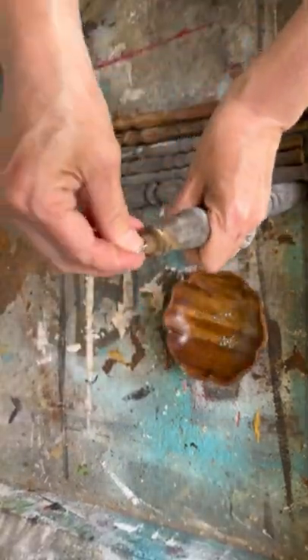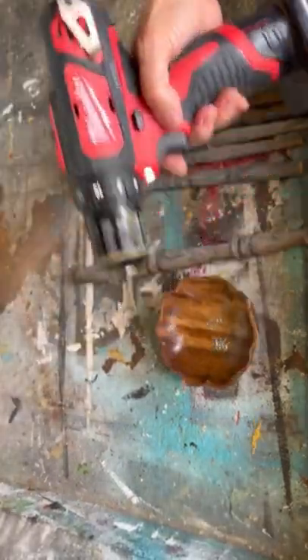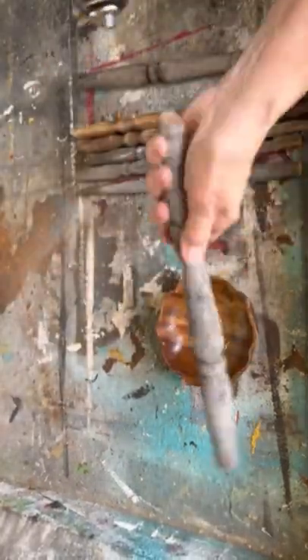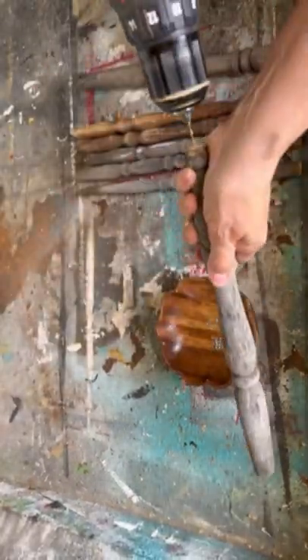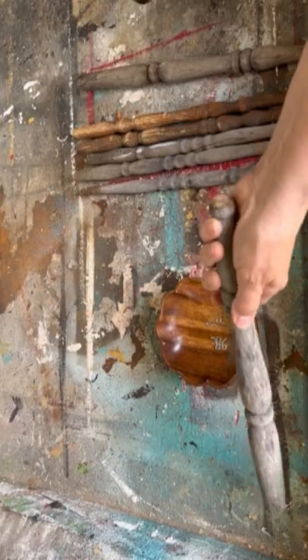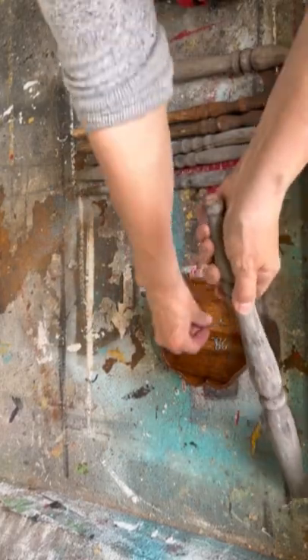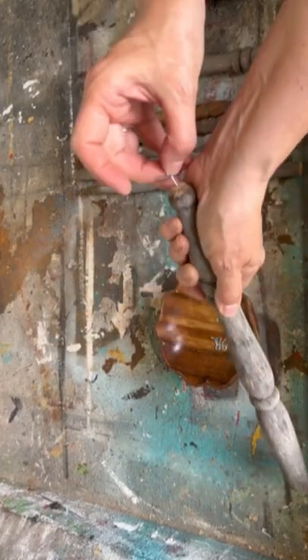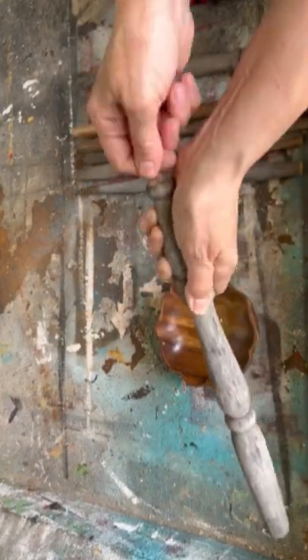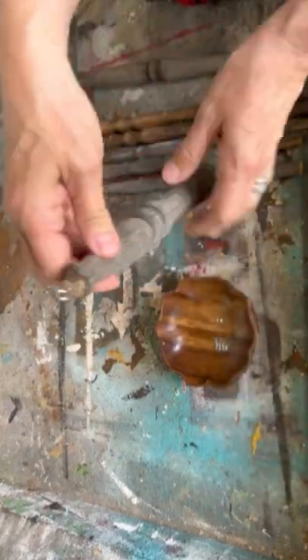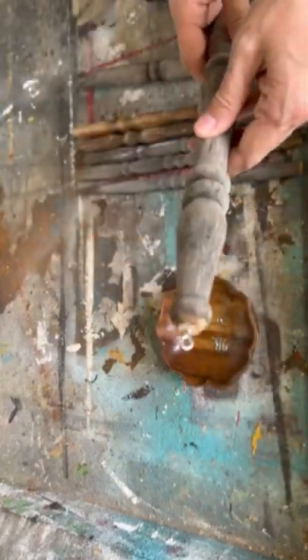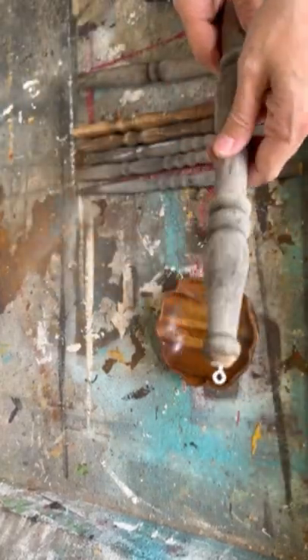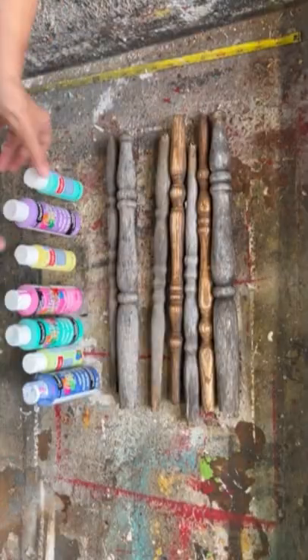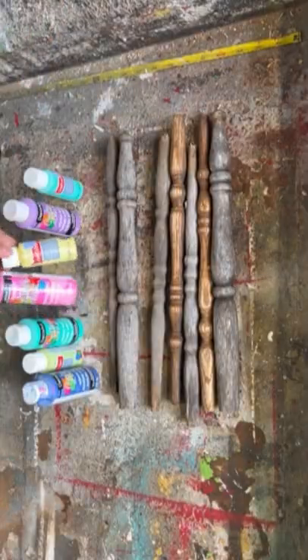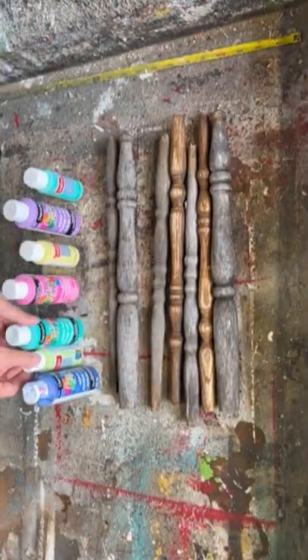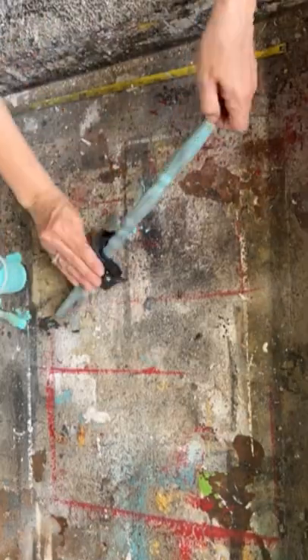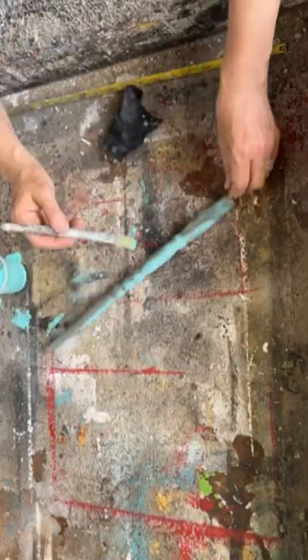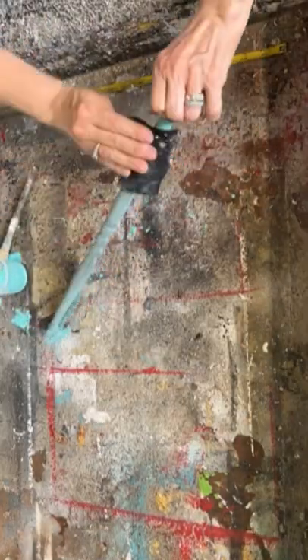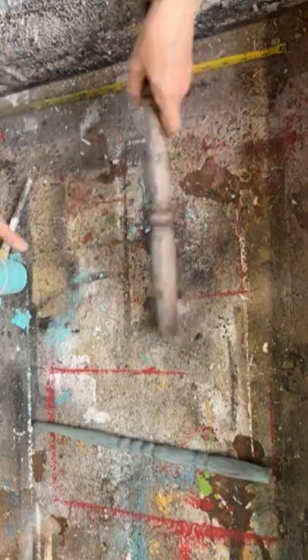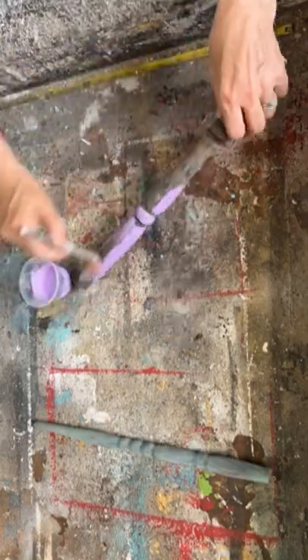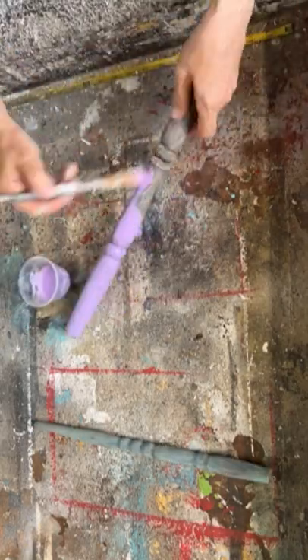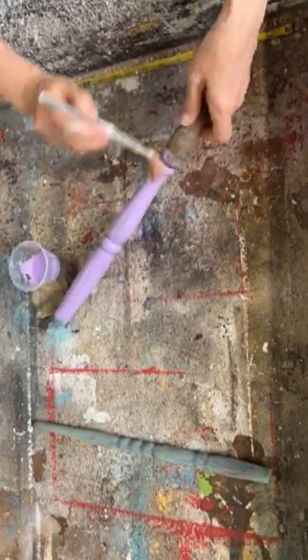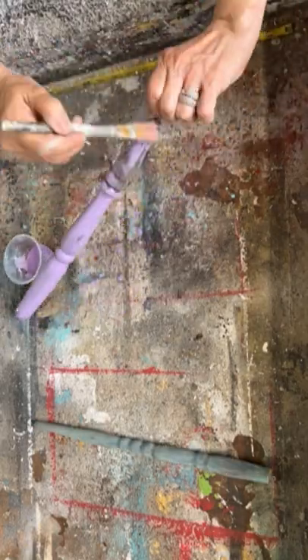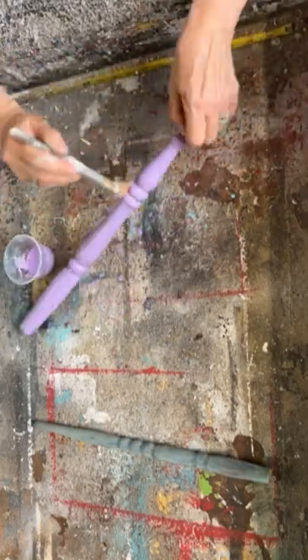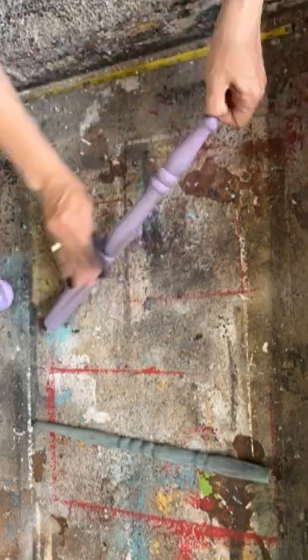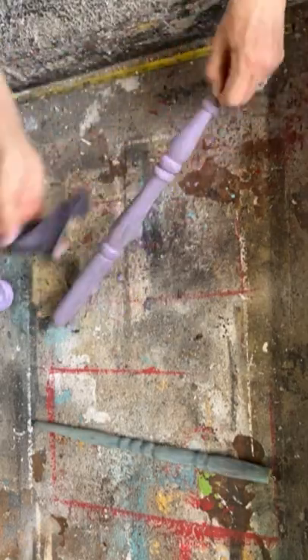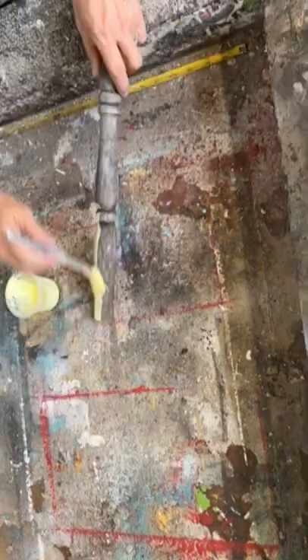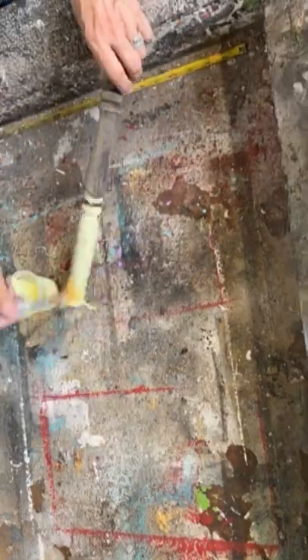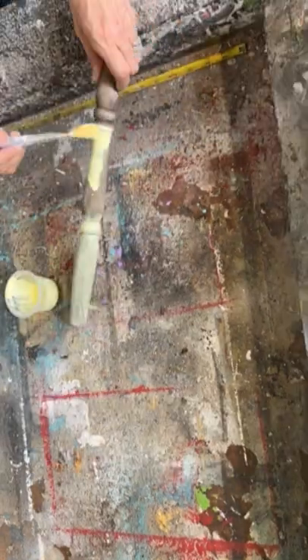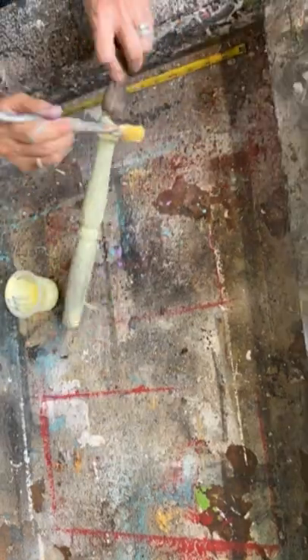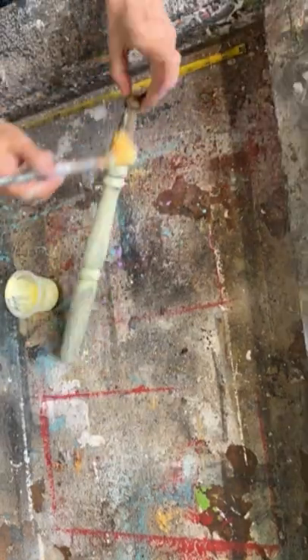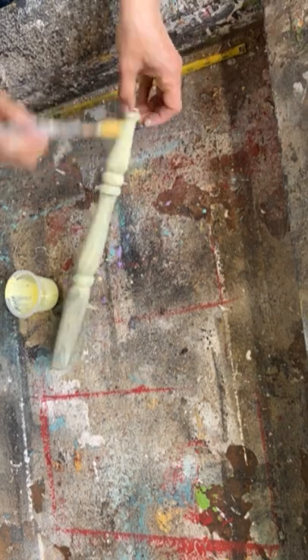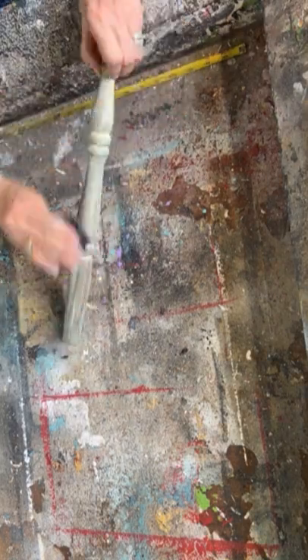I'm gonna put them in the top of the spindles and then in the bottom of the back of the chair. Before we put it all together I'm gonna paint all of those spindles lots of really fun whimsical colors just using my acrylic paint.